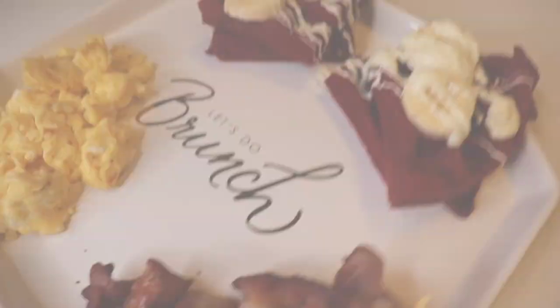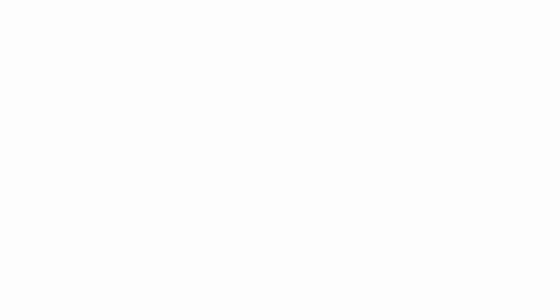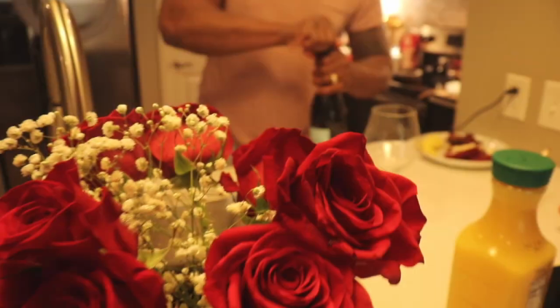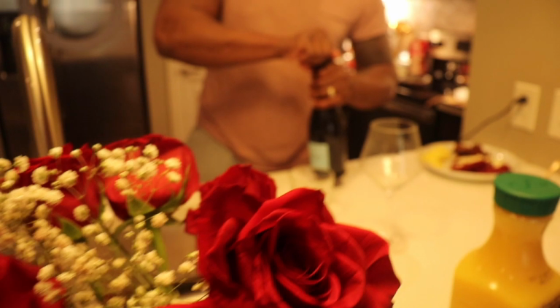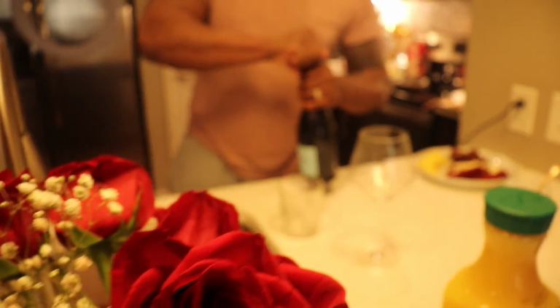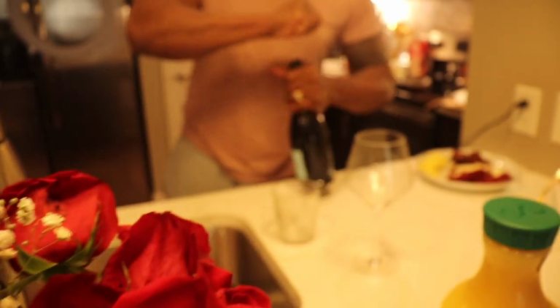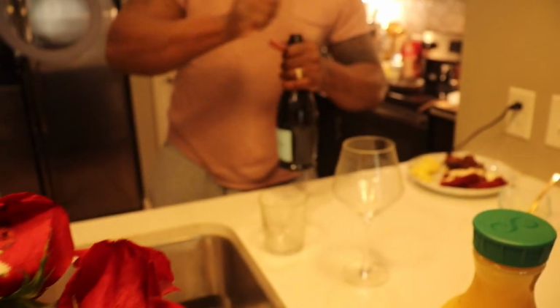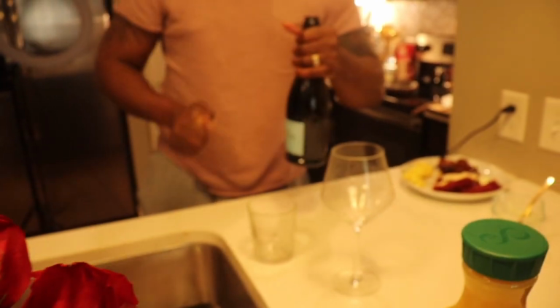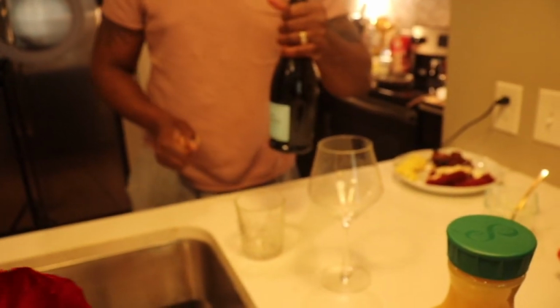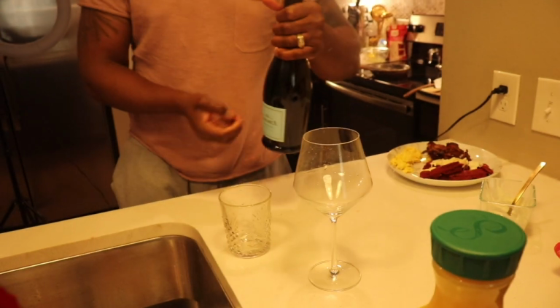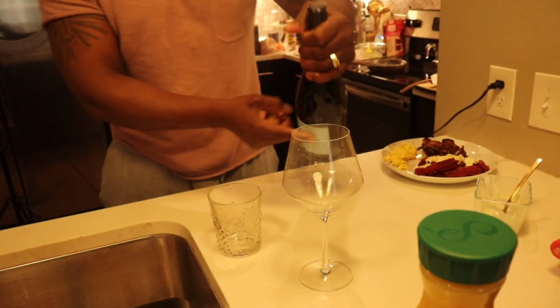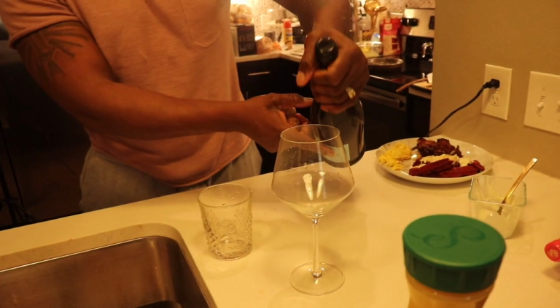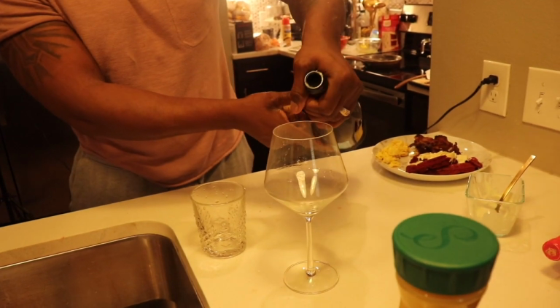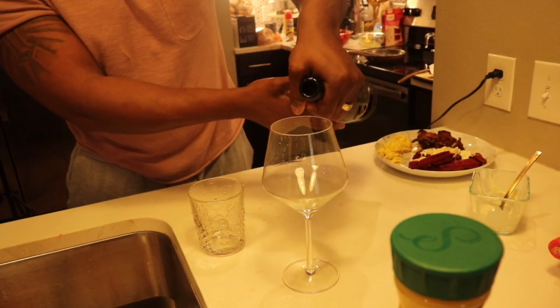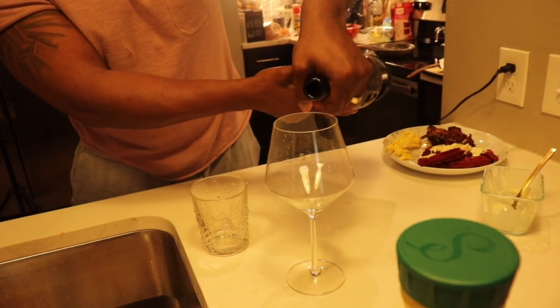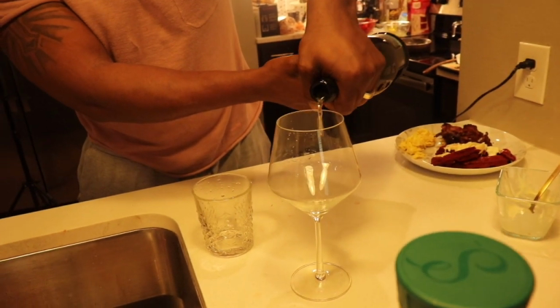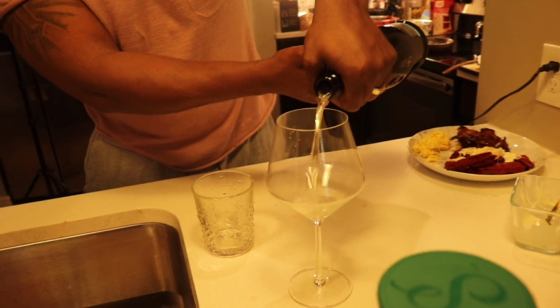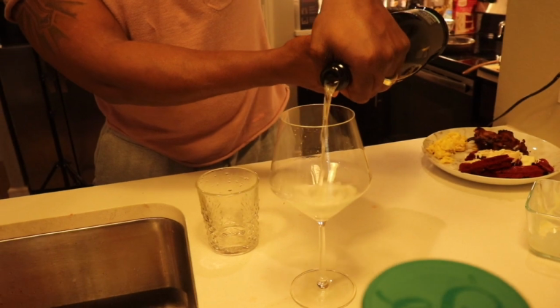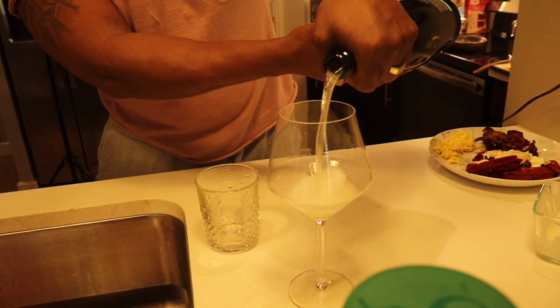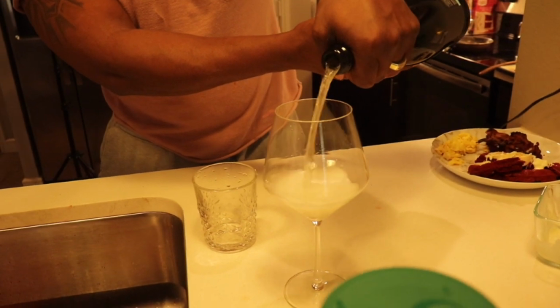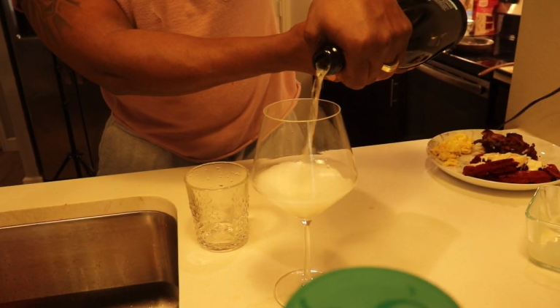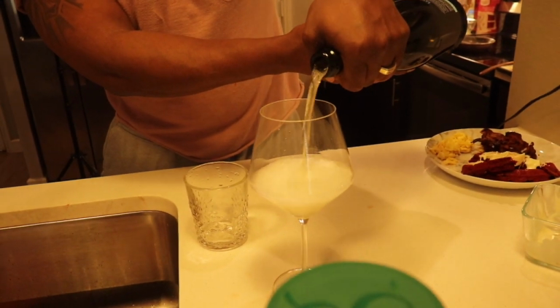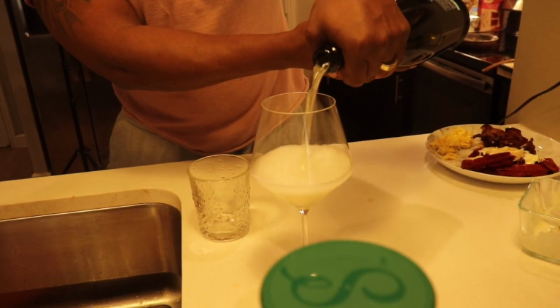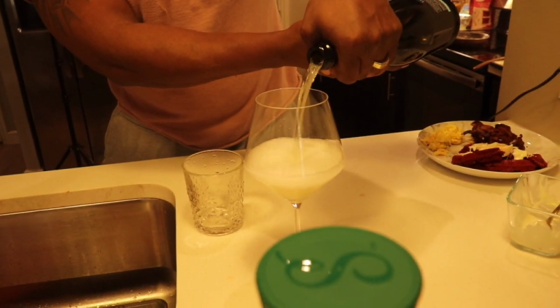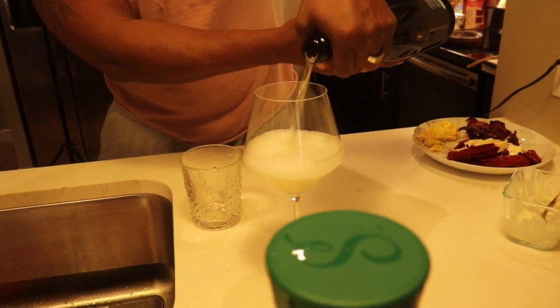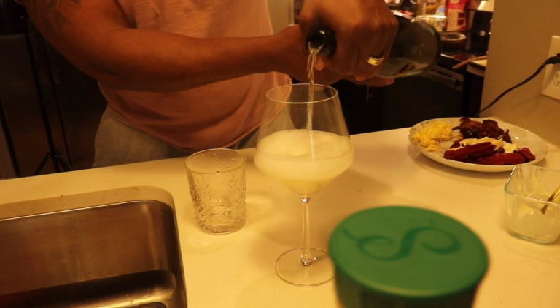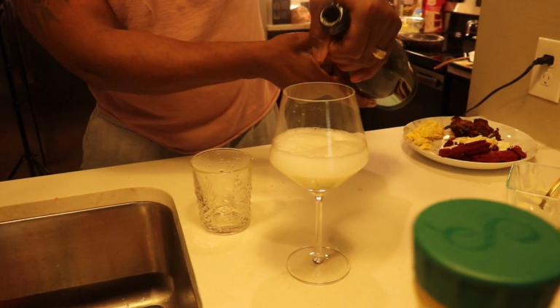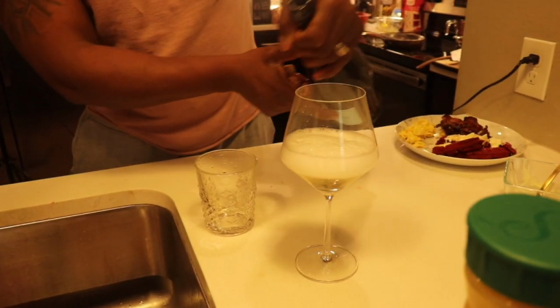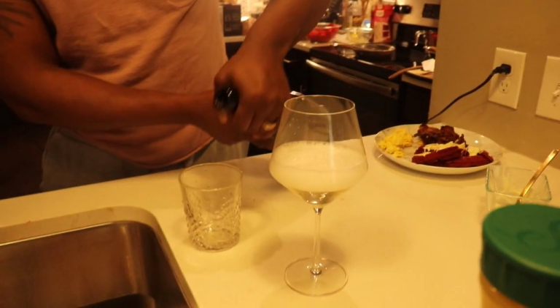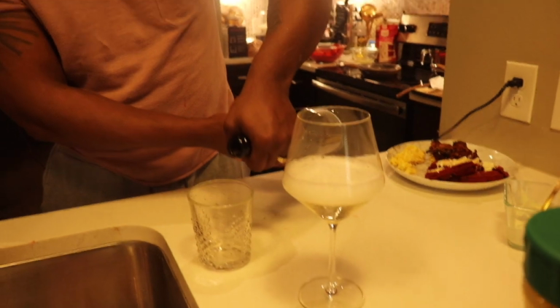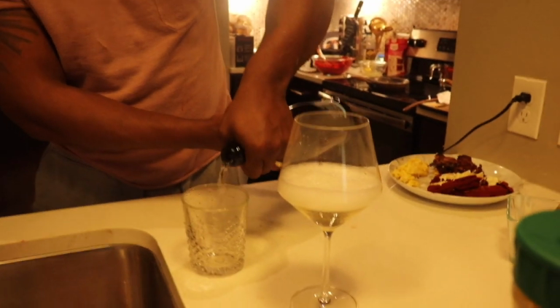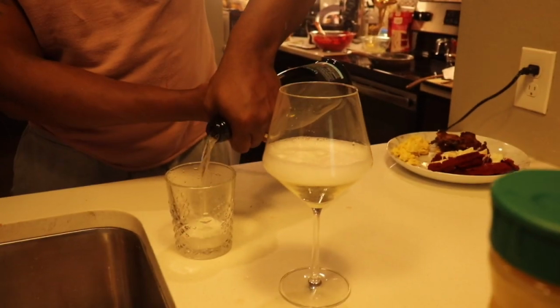Once again, make sure you subscribe and like our channel, and also reach out to my Instagram — mr.j.Arnold. Thank you guys and enjoy!